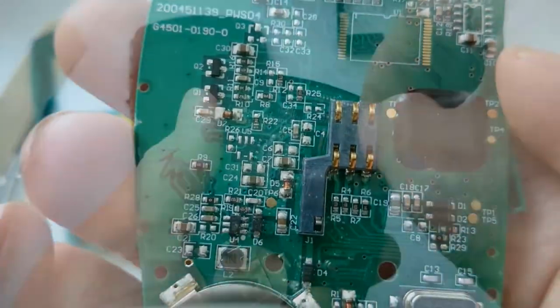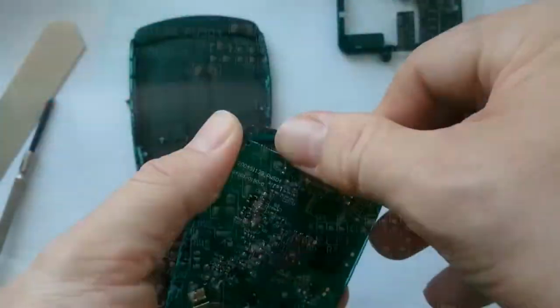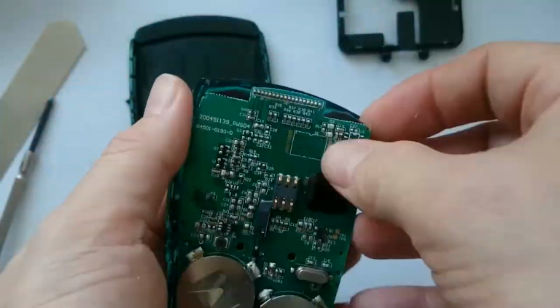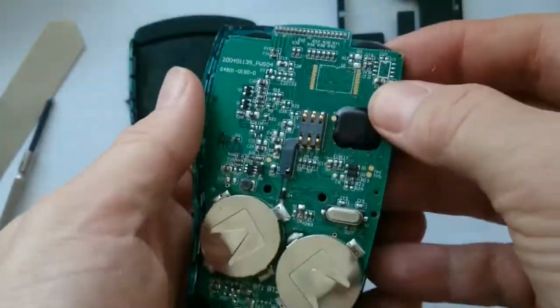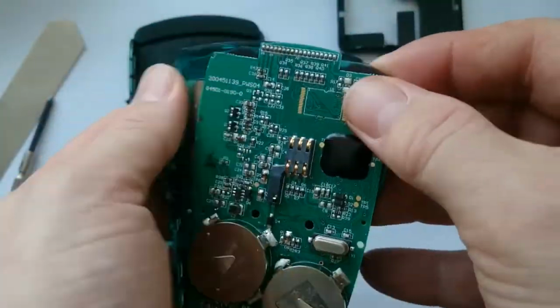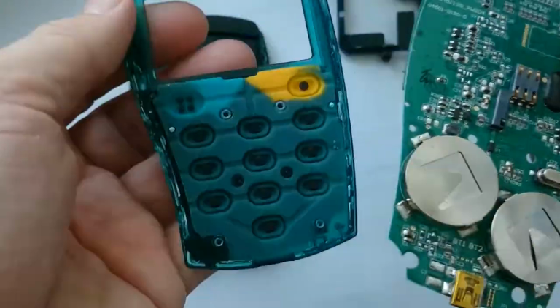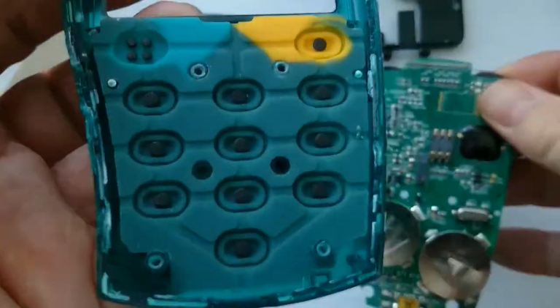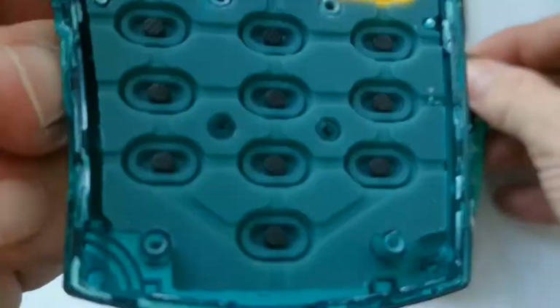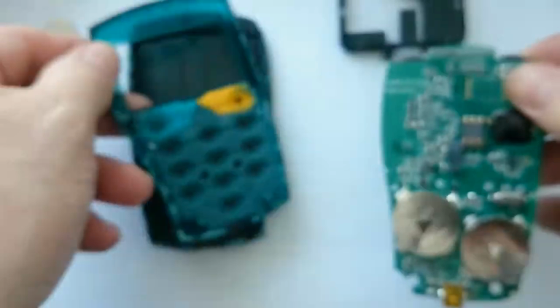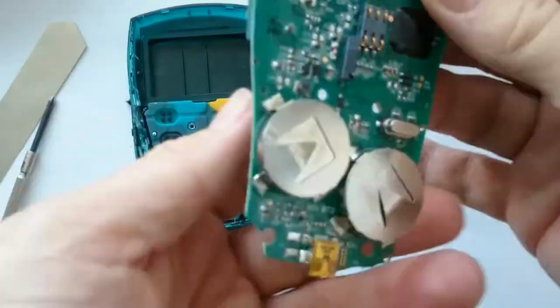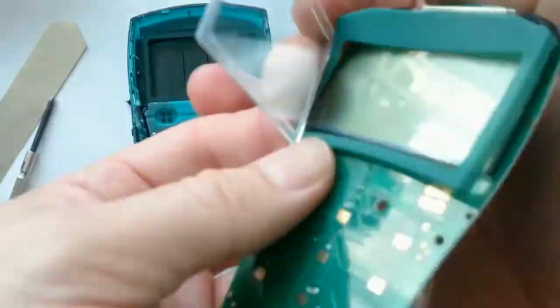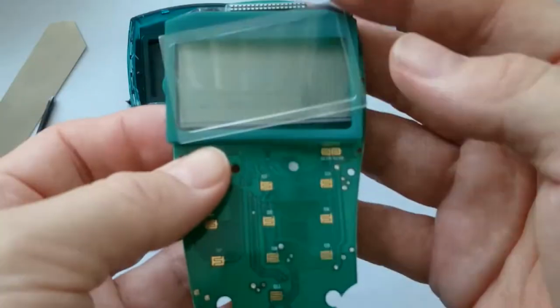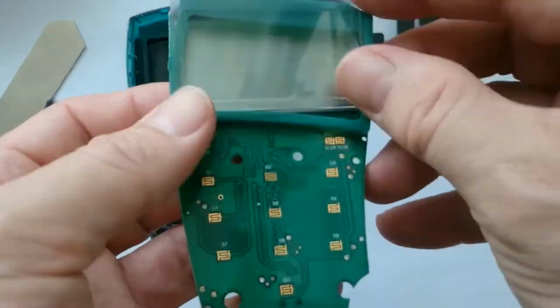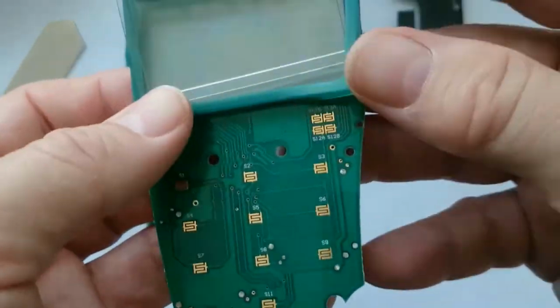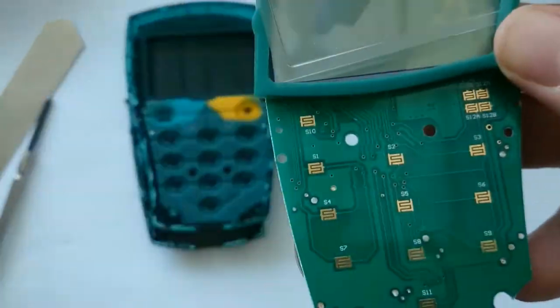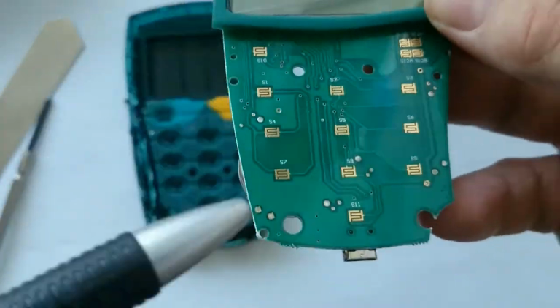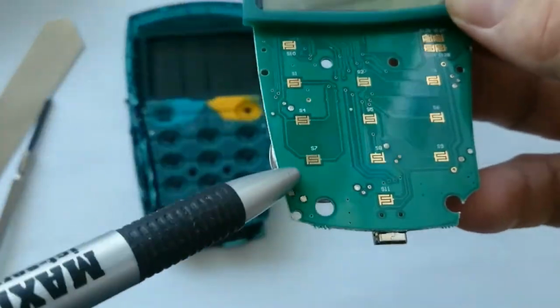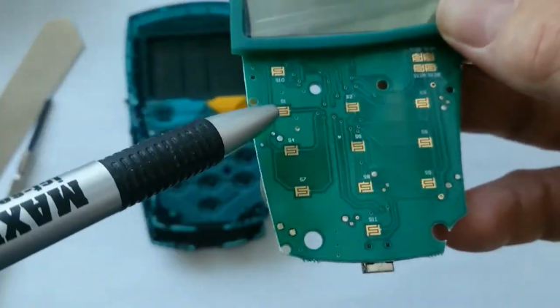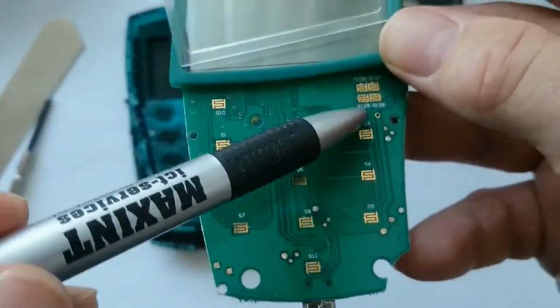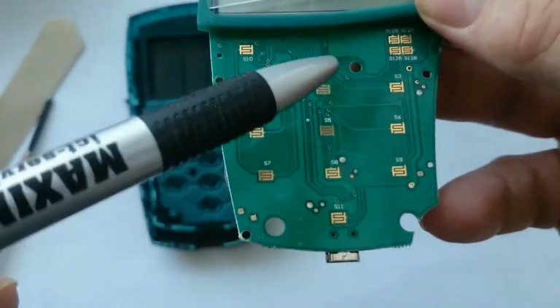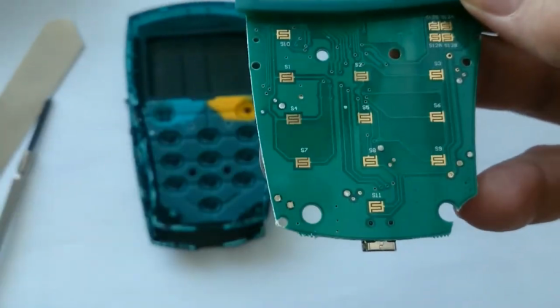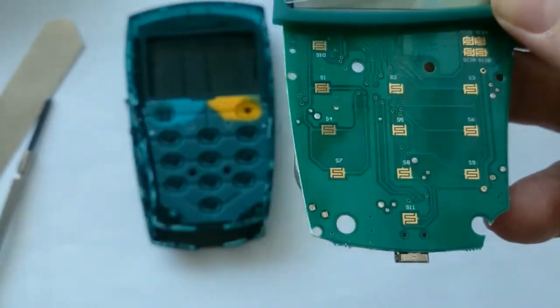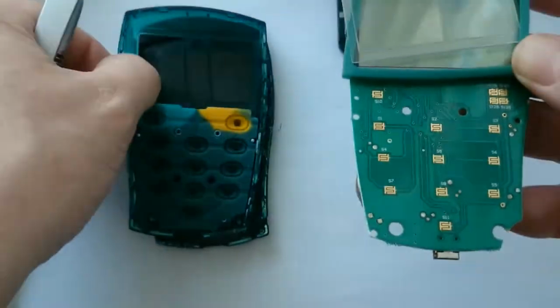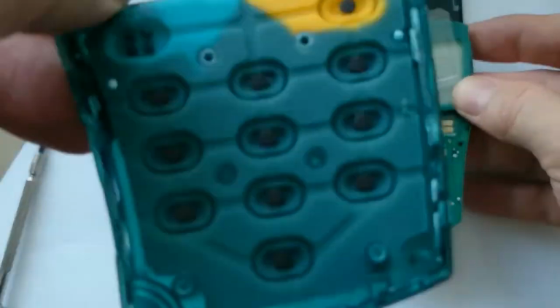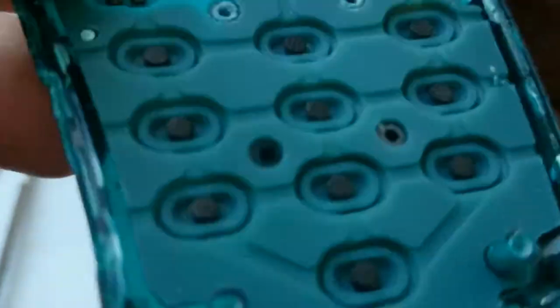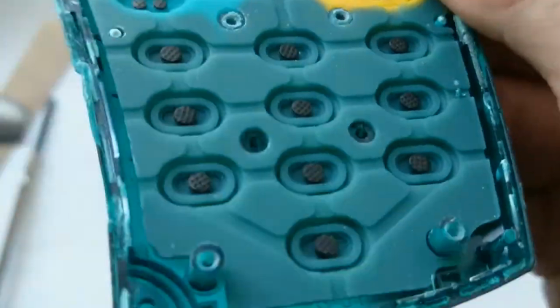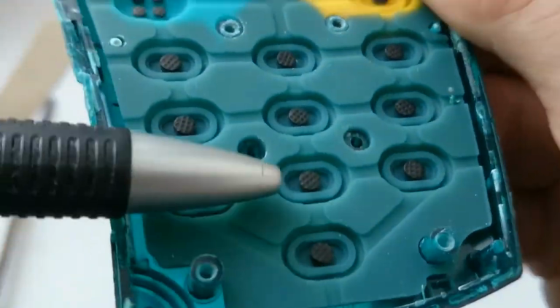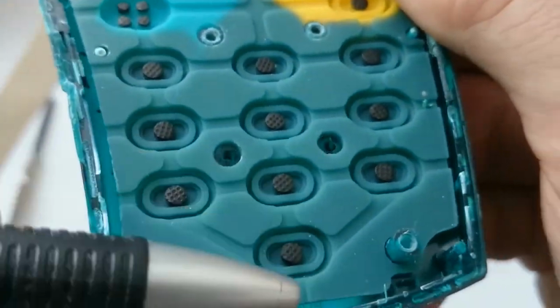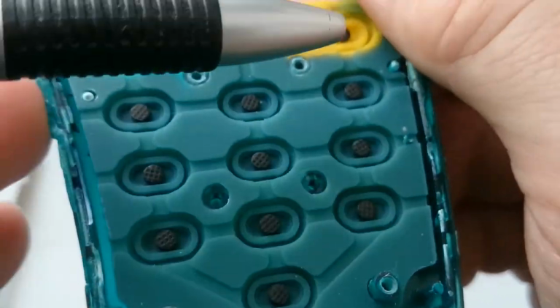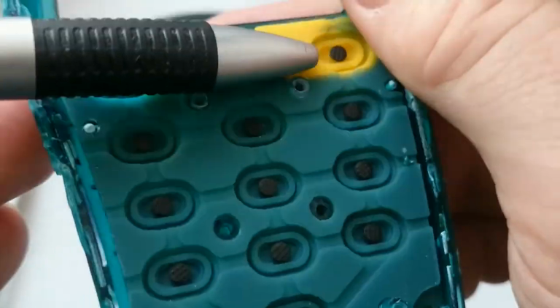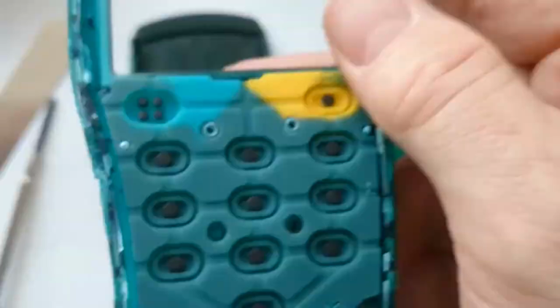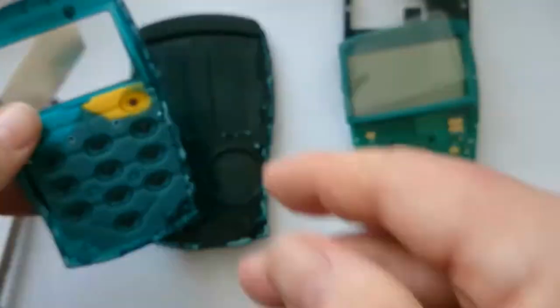Here you can see the contacts for the keypad. The keys themselves are filled with conductive material to make the connection when pressed.